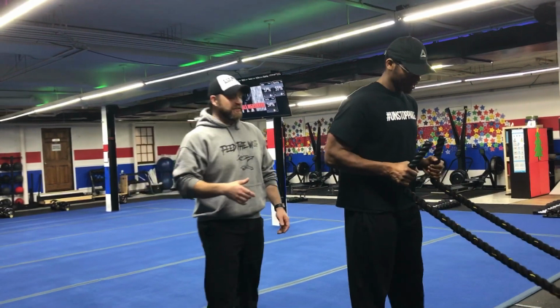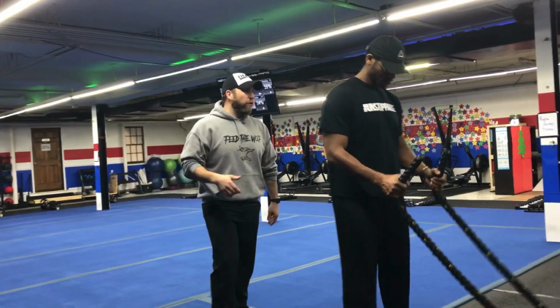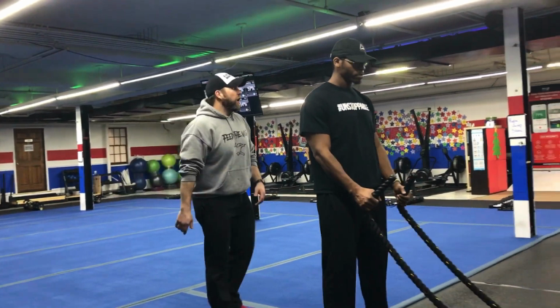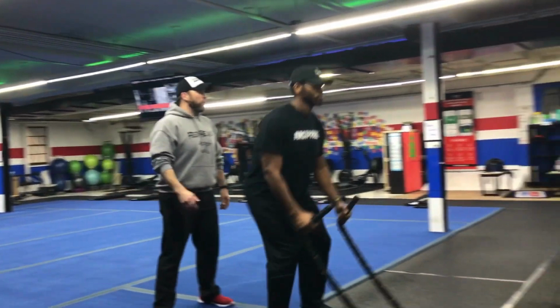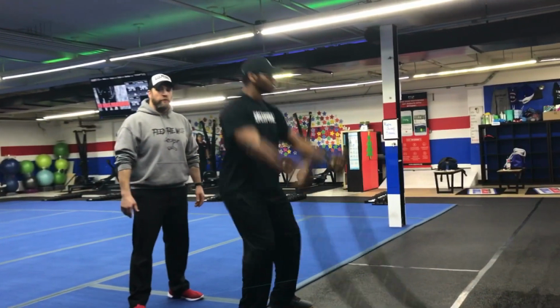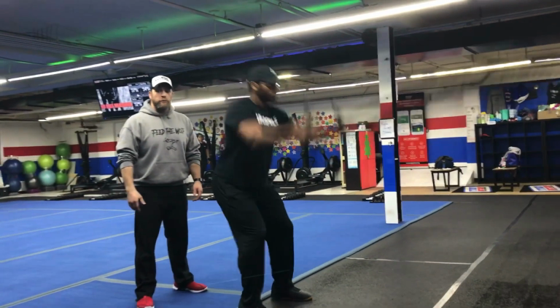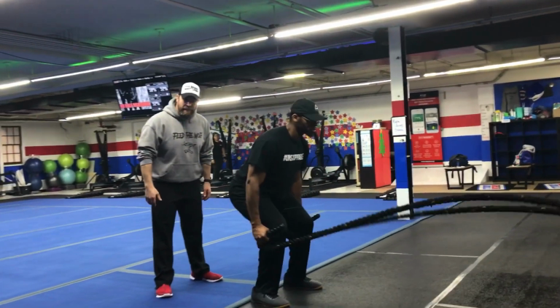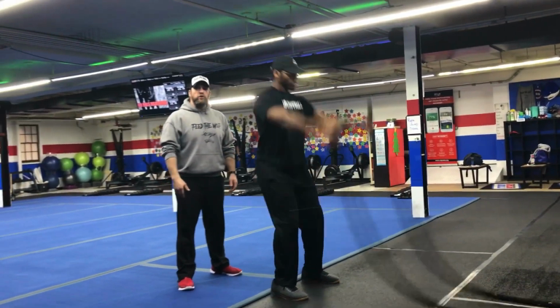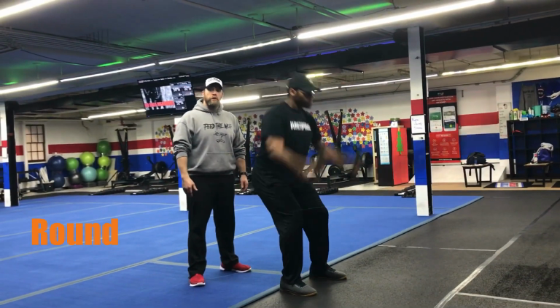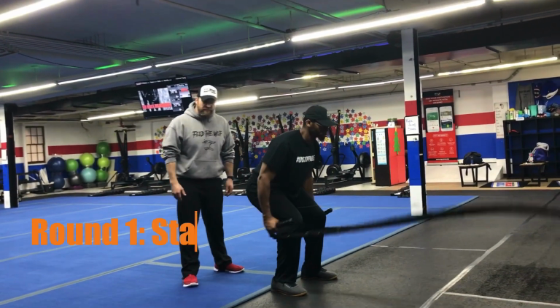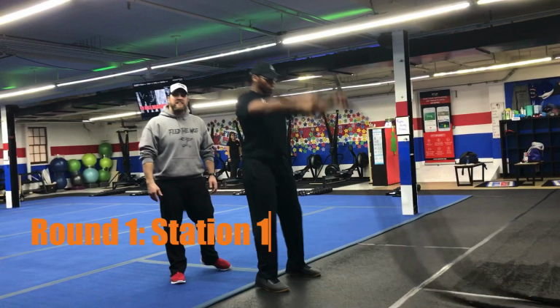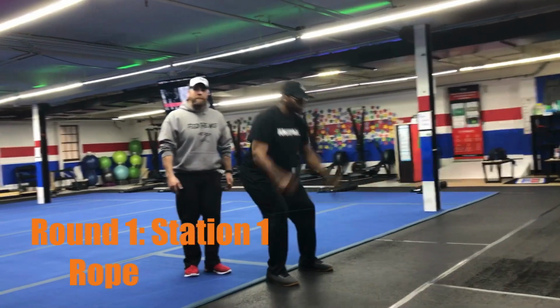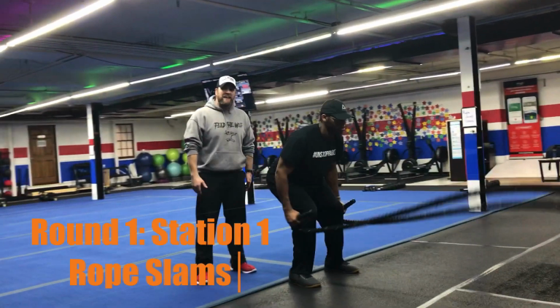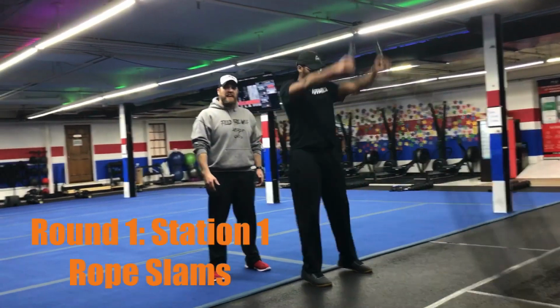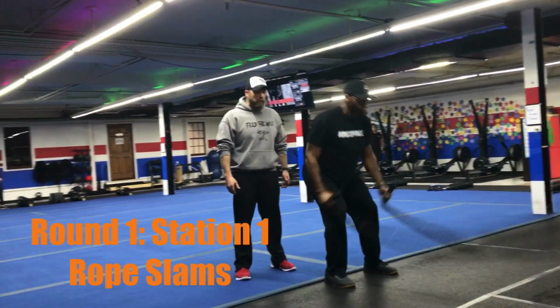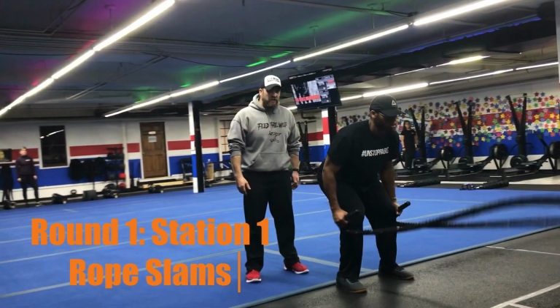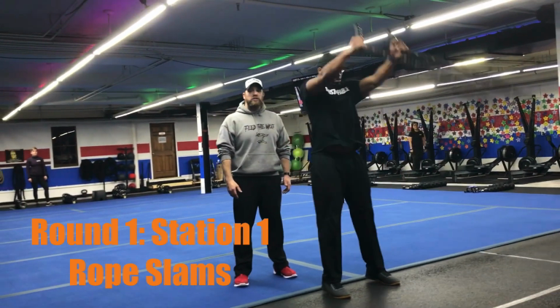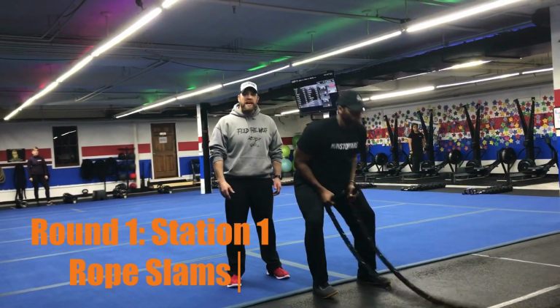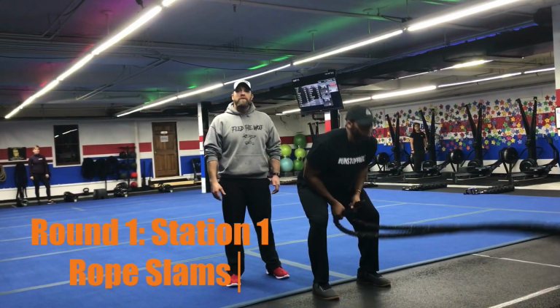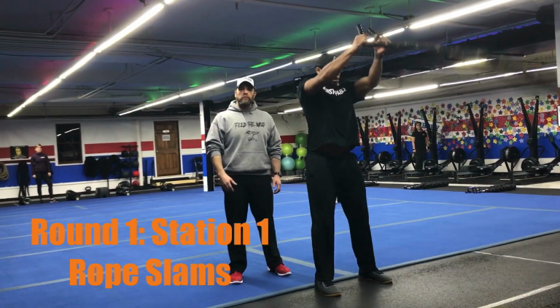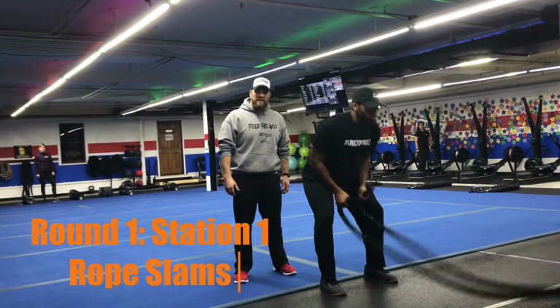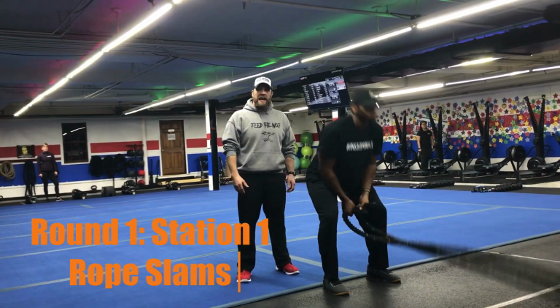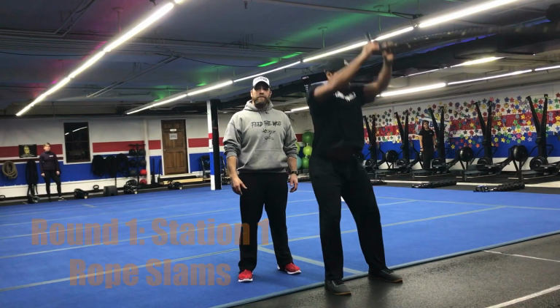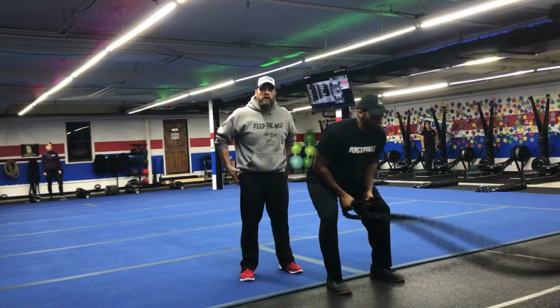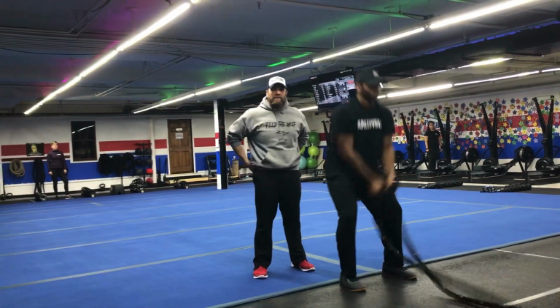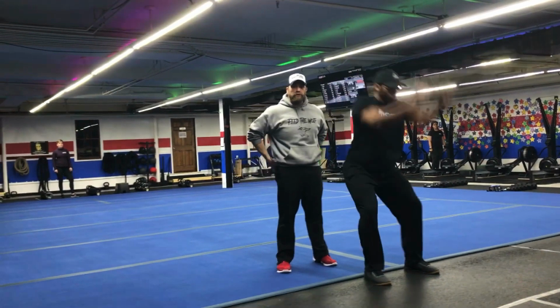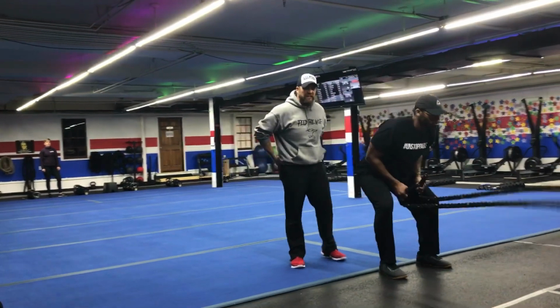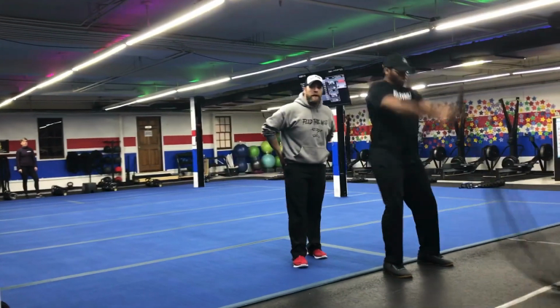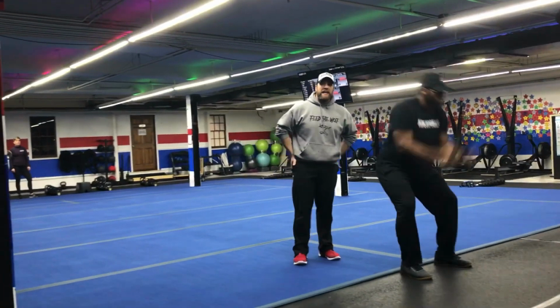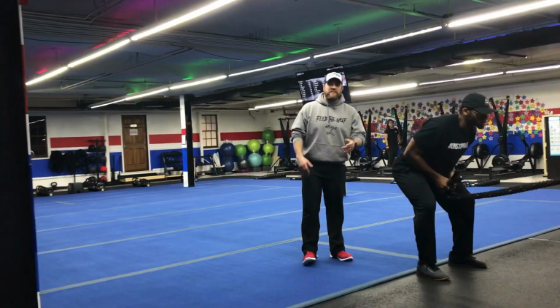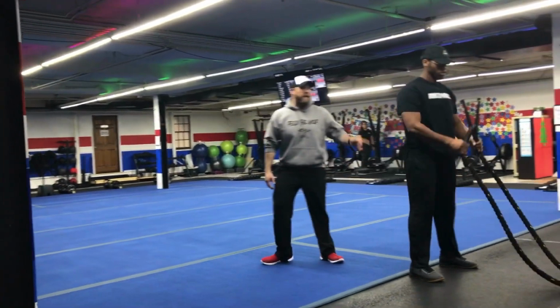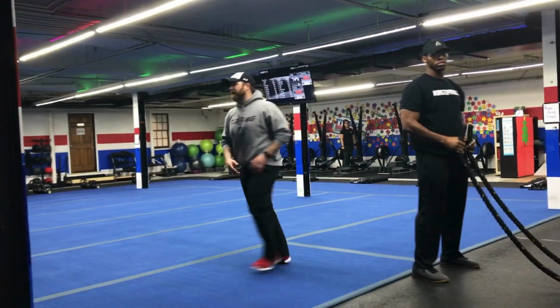Station number one is on those ropes. We'll start with our ropes — use those hips, sit that butt back, slamming that rope down as hard as you can. Focus on really beating the heck out of that floor, drive up through those hips, sitting that butt back every single time. Great job, Seth.